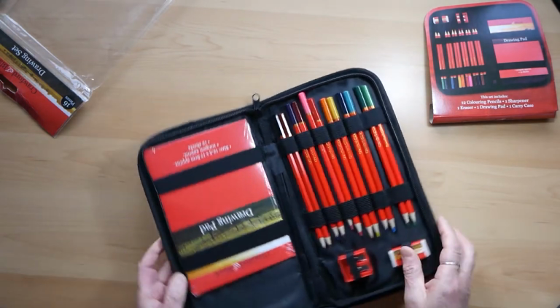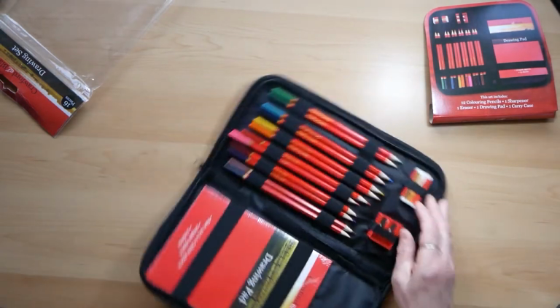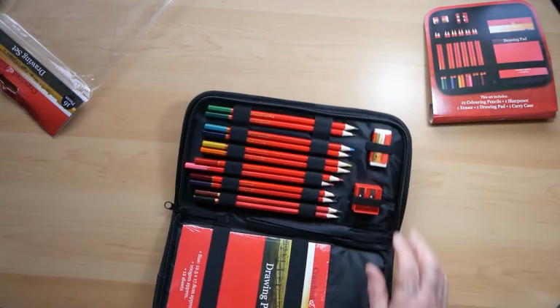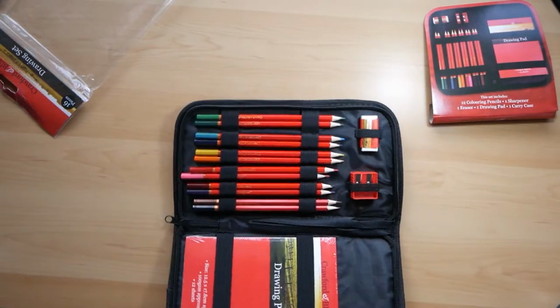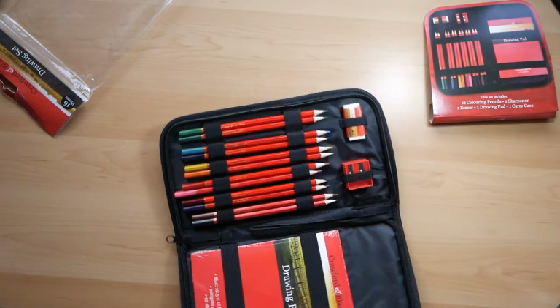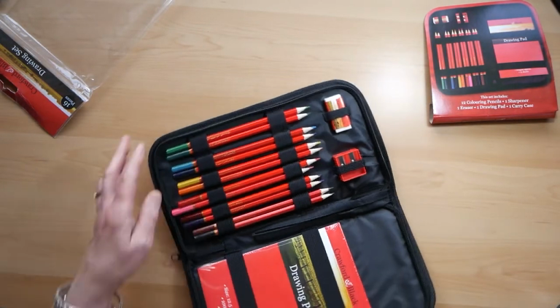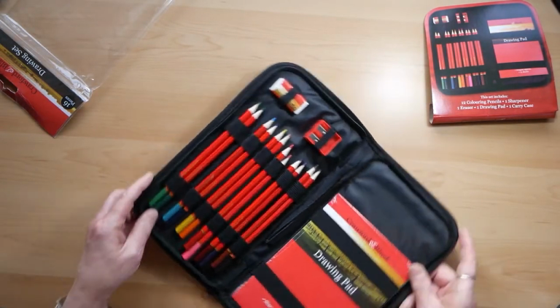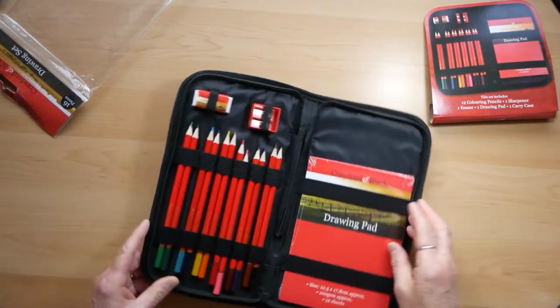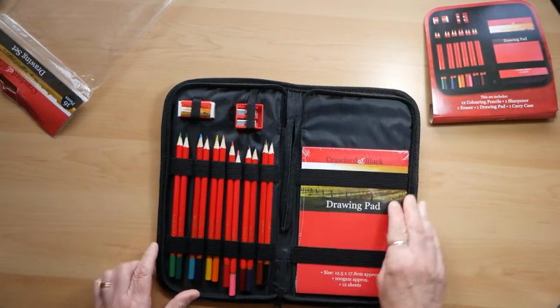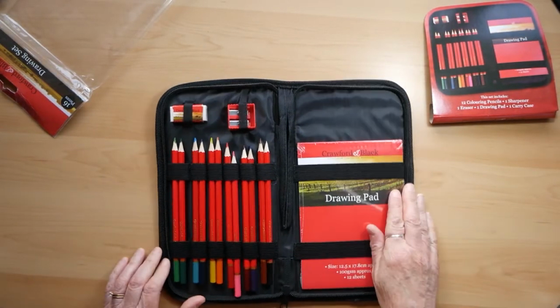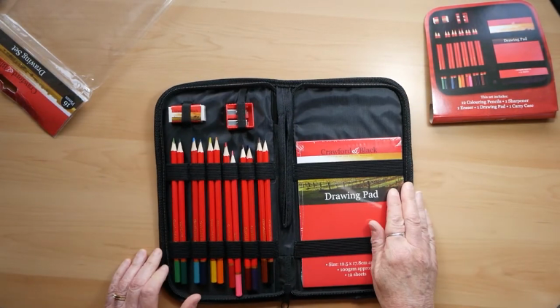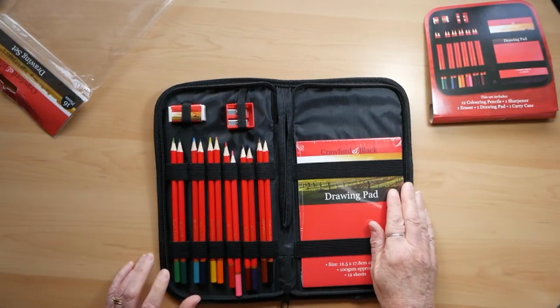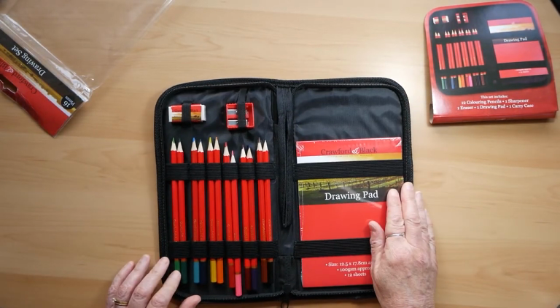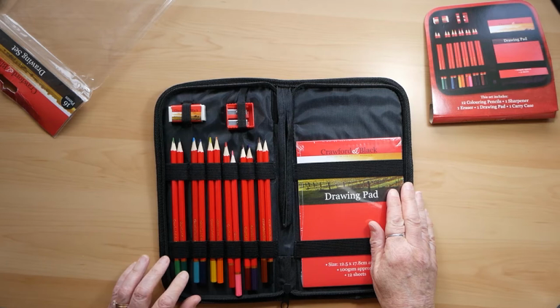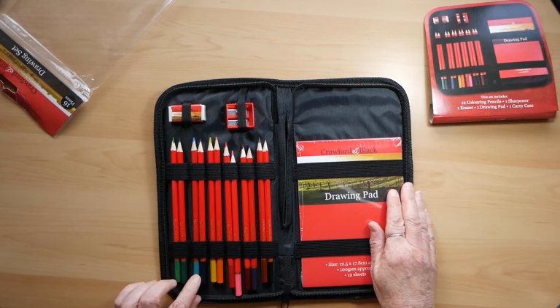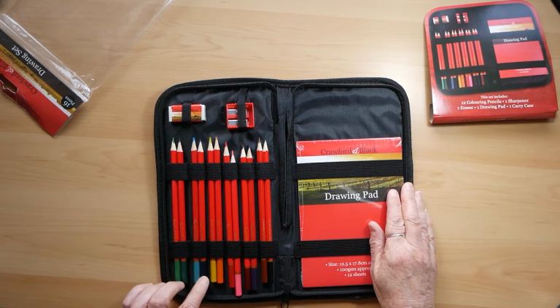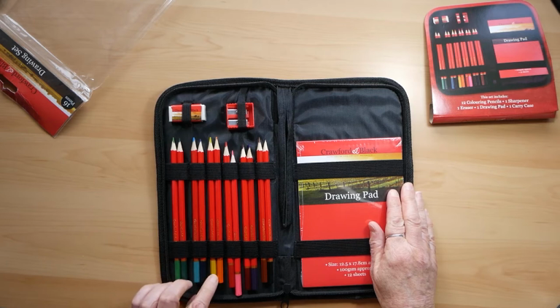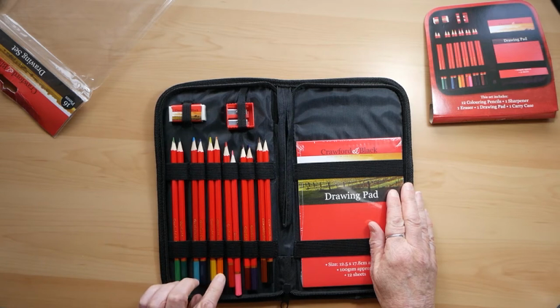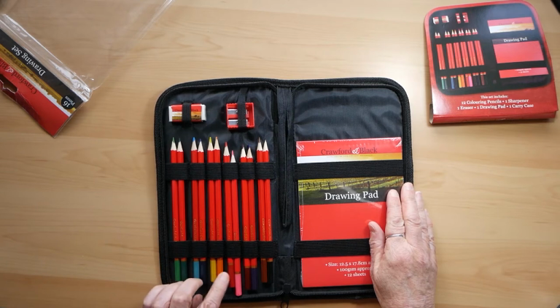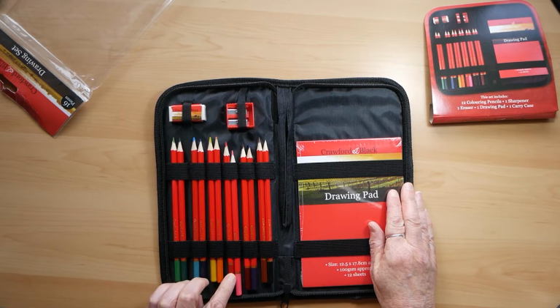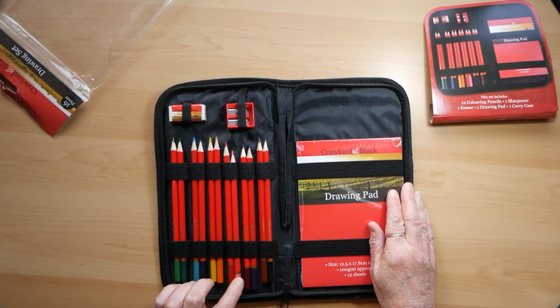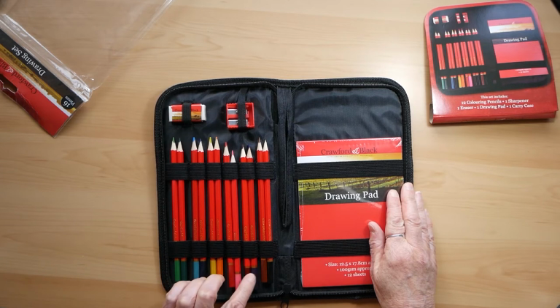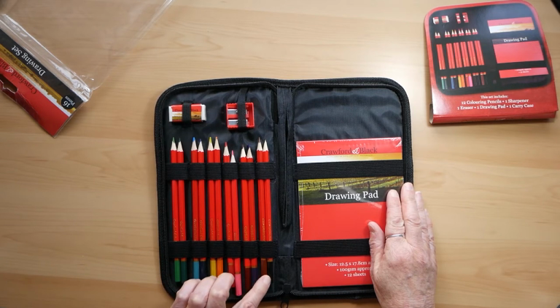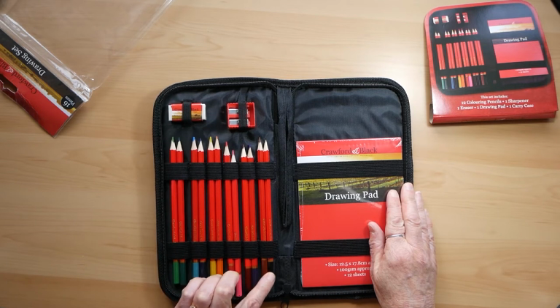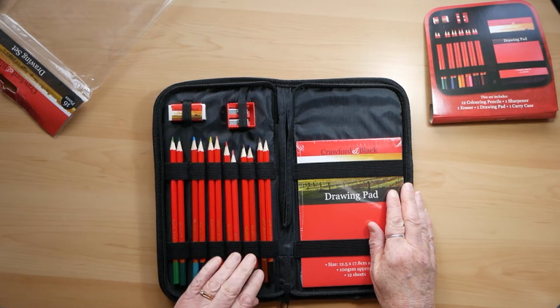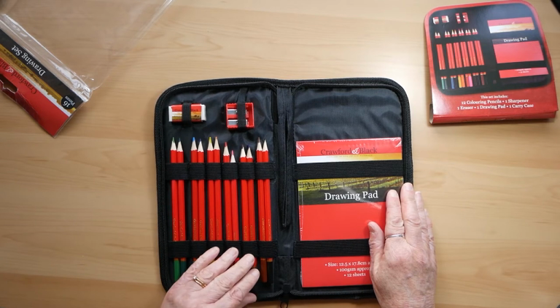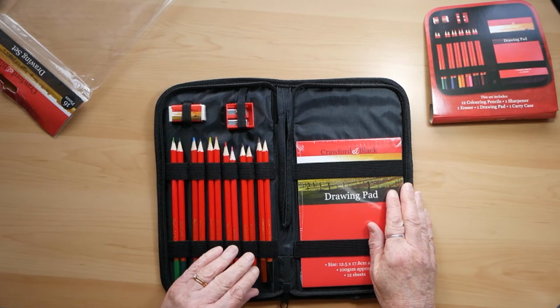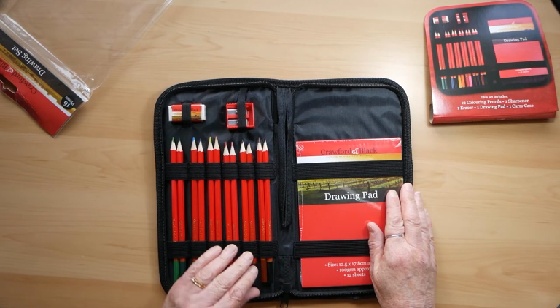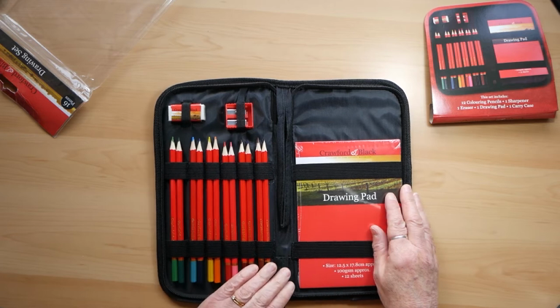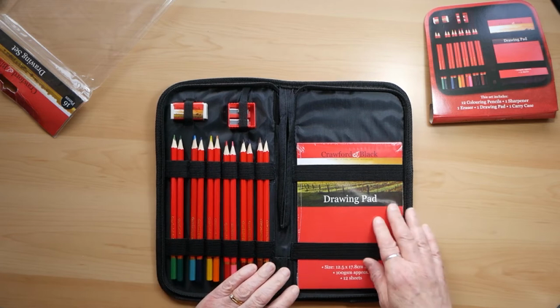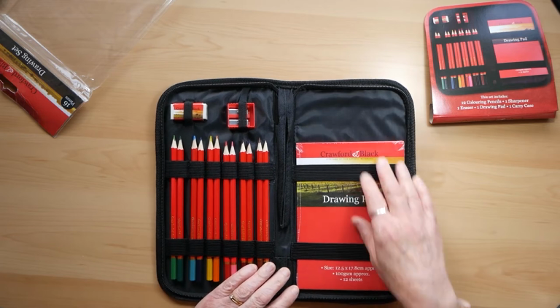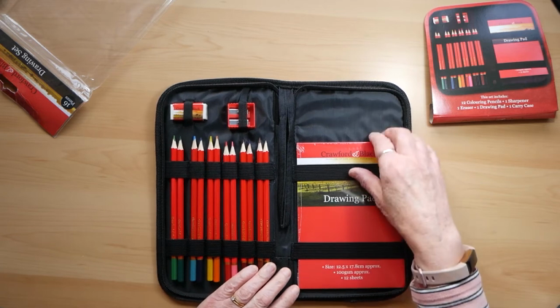So I'm zipping open the case — it looks rather nice. It's got quite a good range of colours in the pencils, so I'm quite excited to use it.